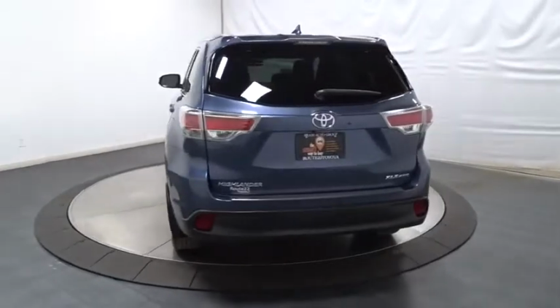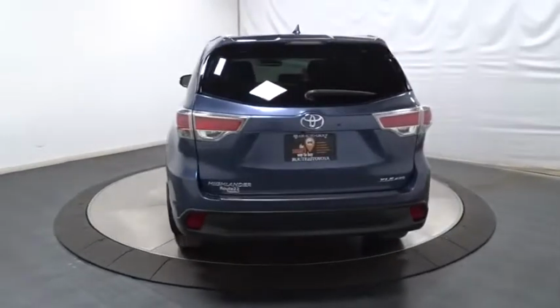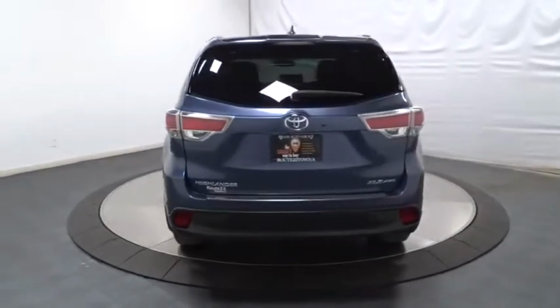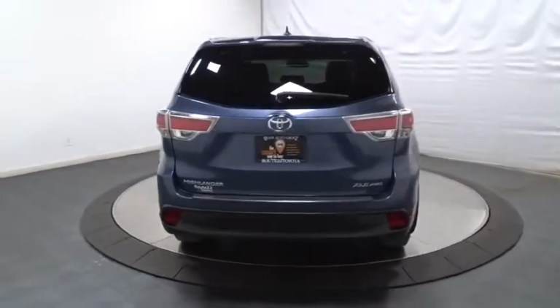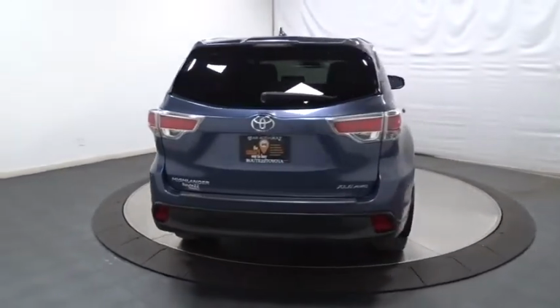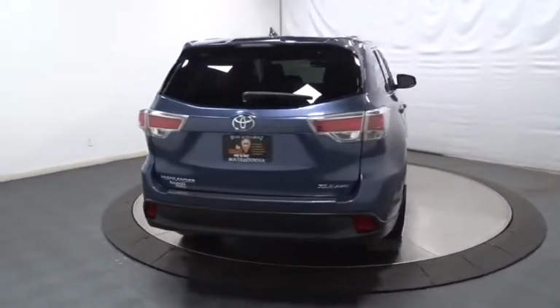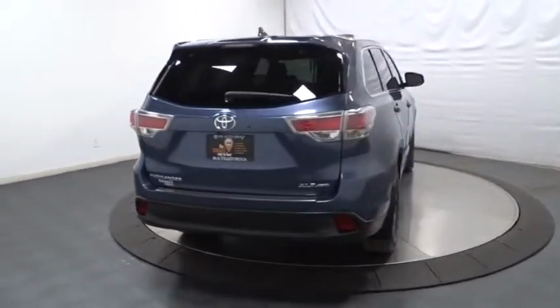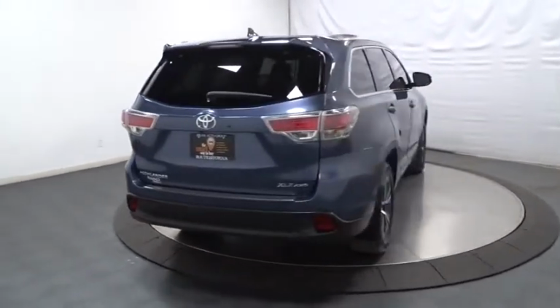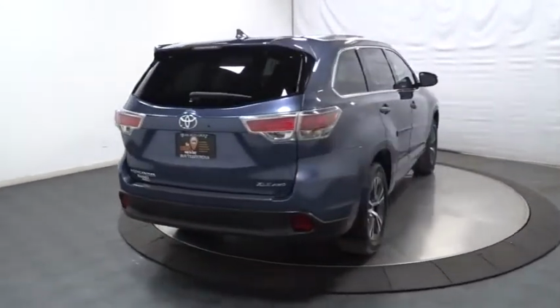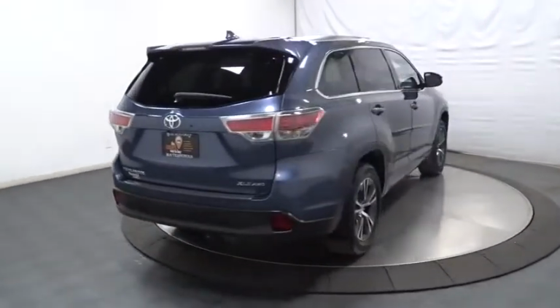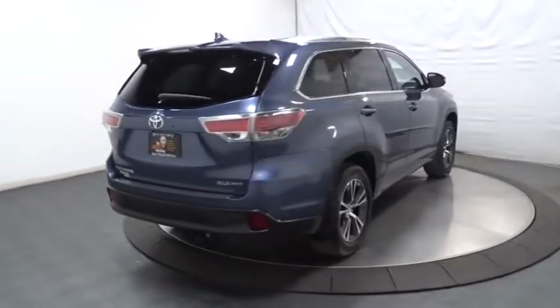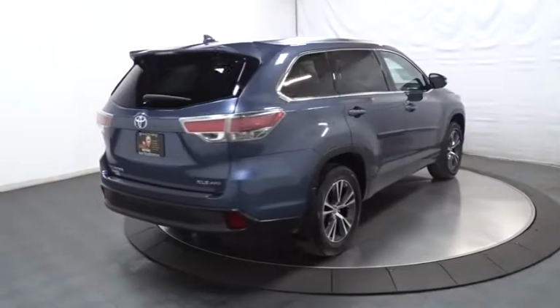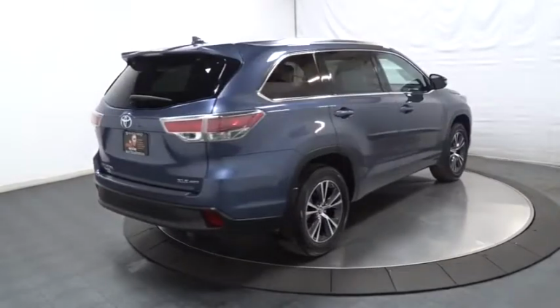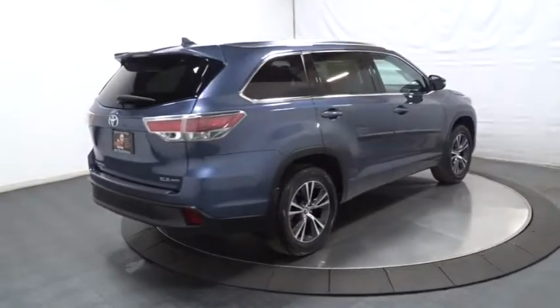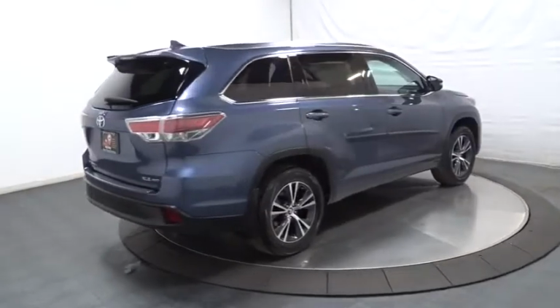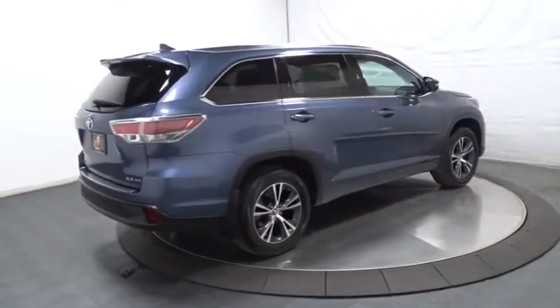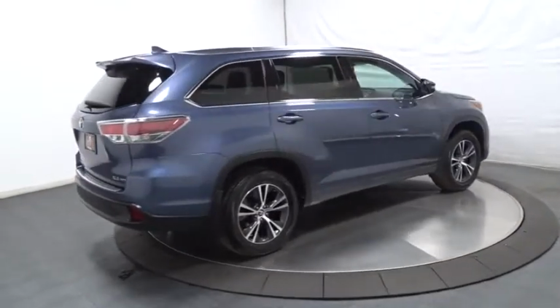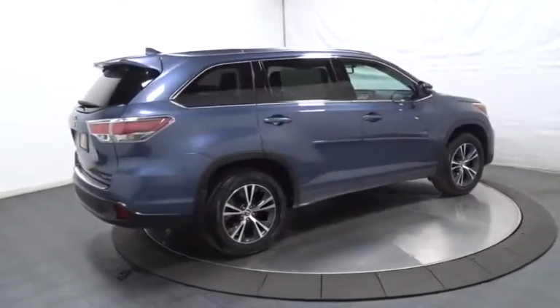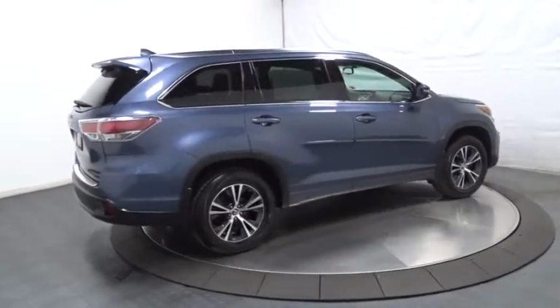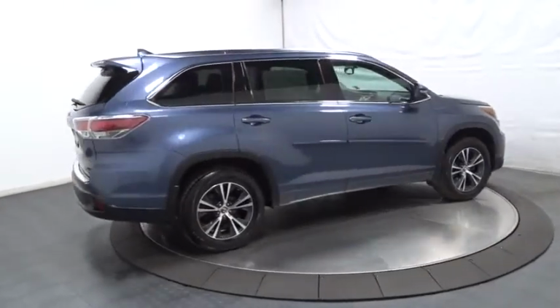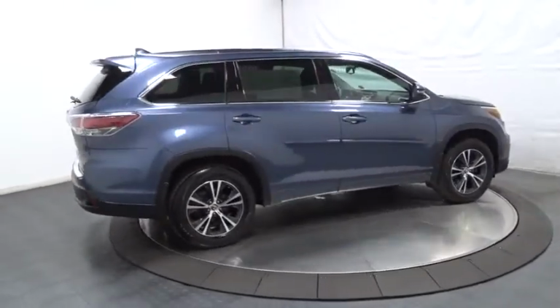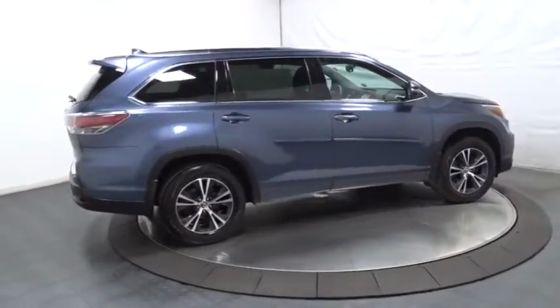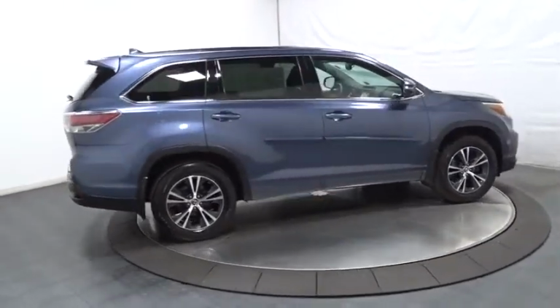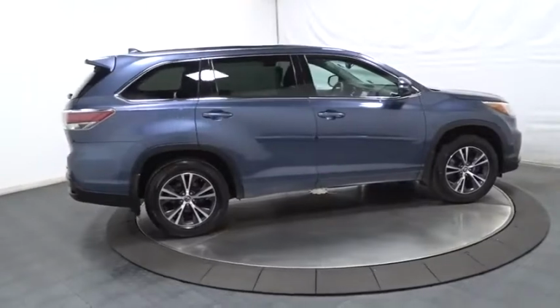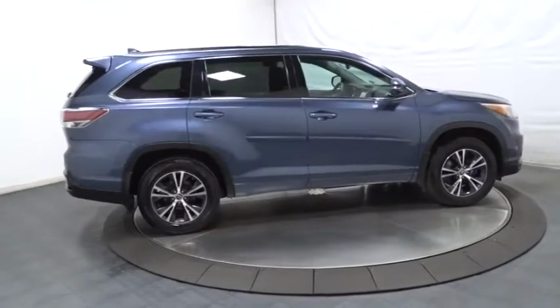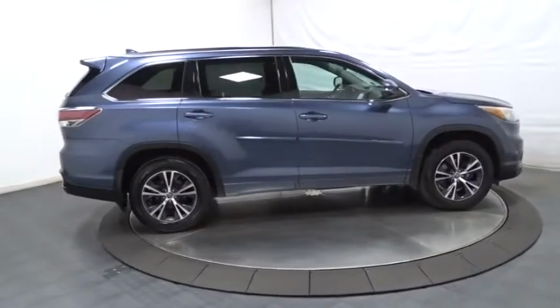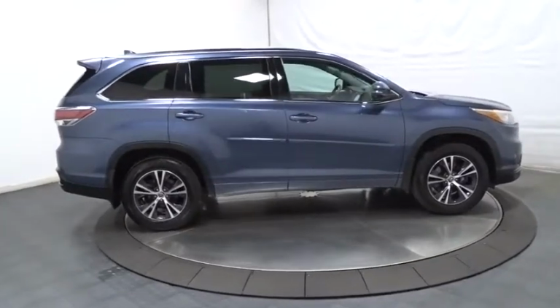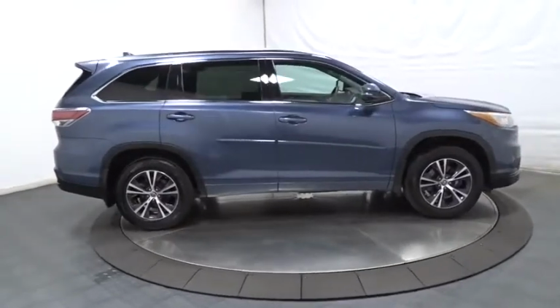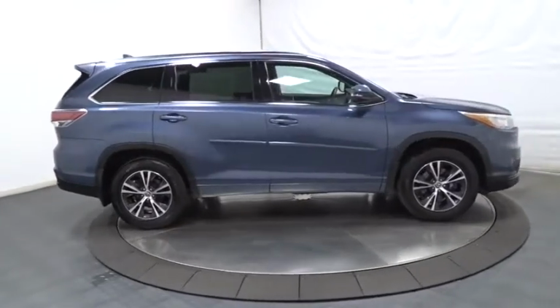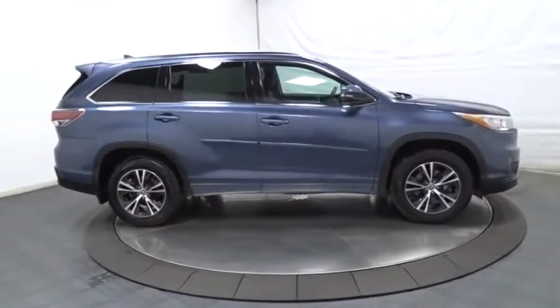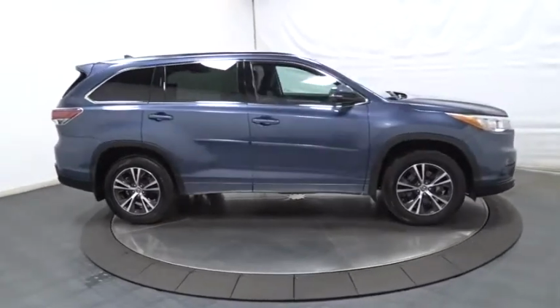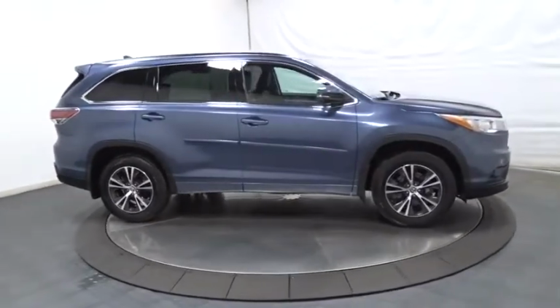This vehicle has less than 25,000 miles. Here are some of this vehicle's great options: backup camera, leather-wrapped steering wheel, universal garage door opener, trip computer, electronic stability control, fog lights, clock.